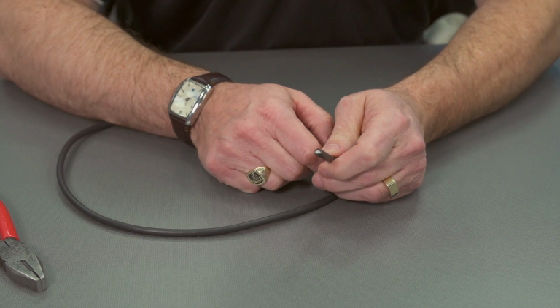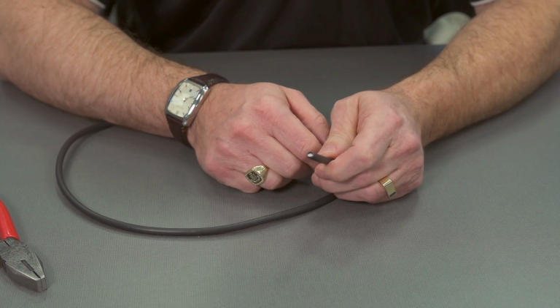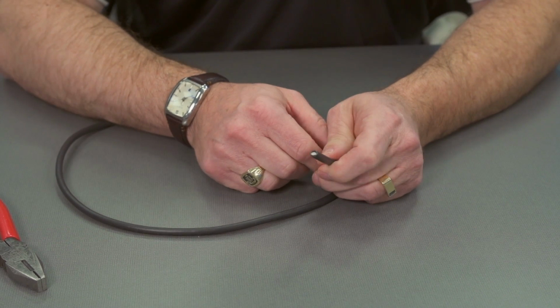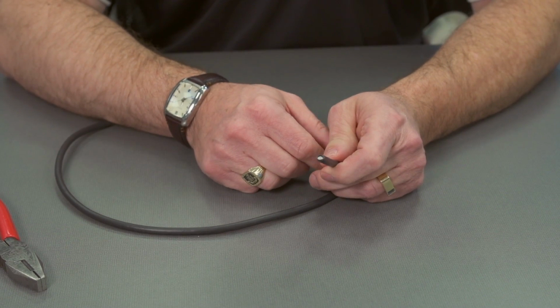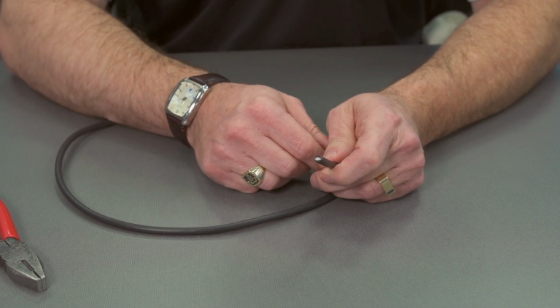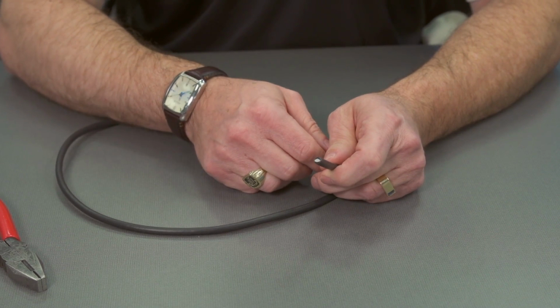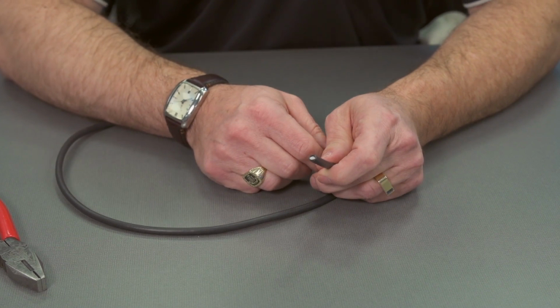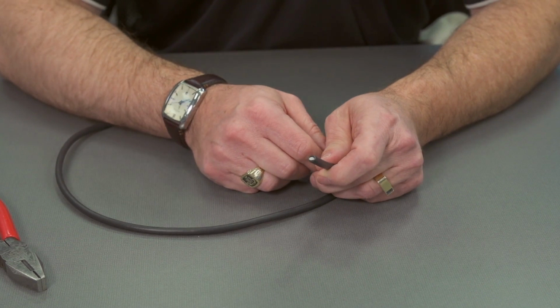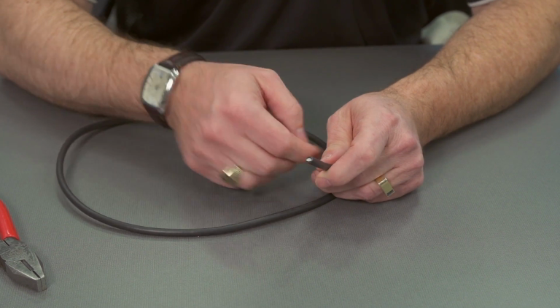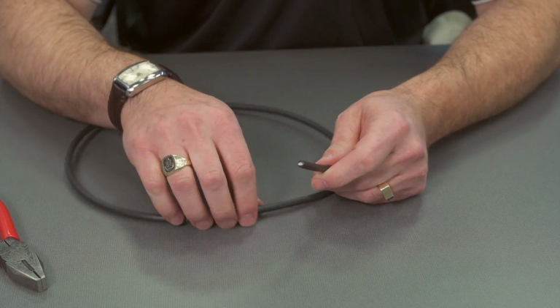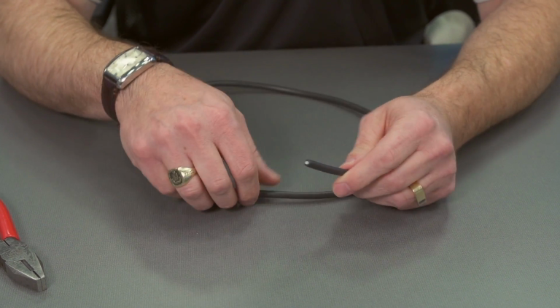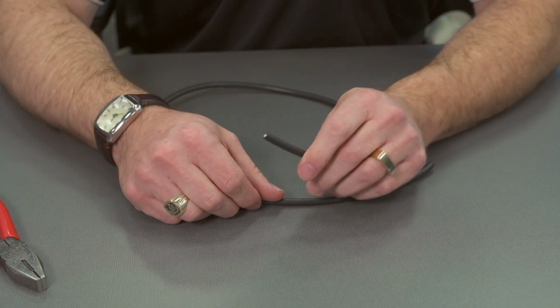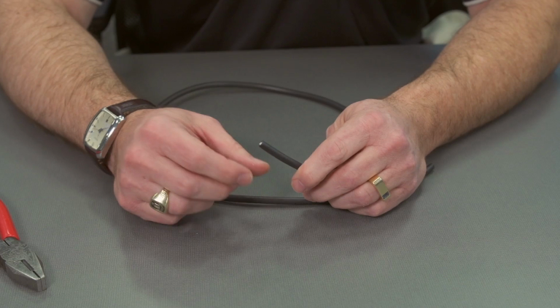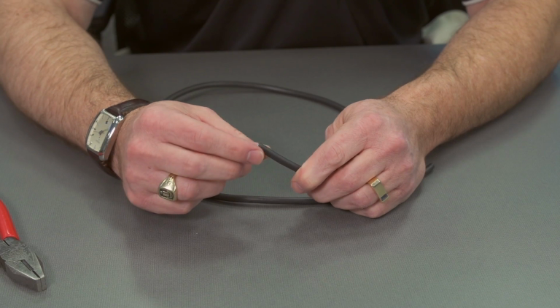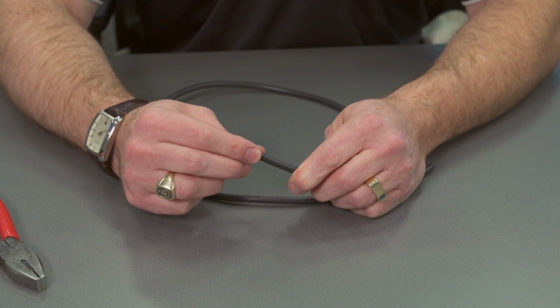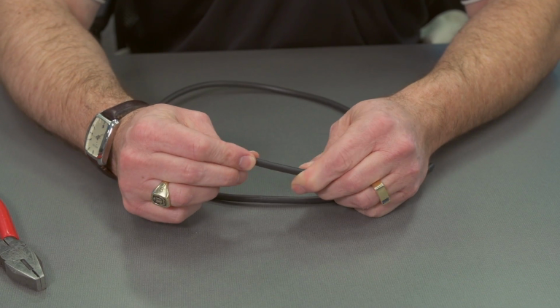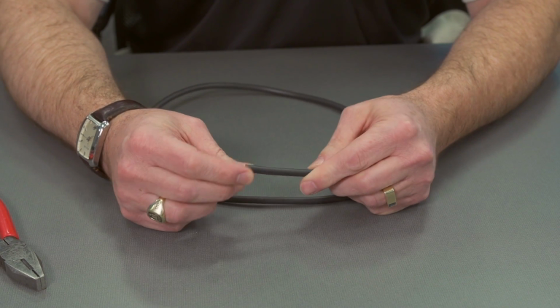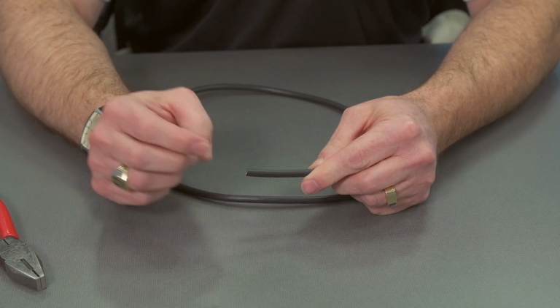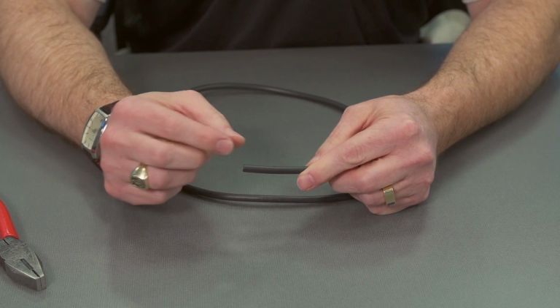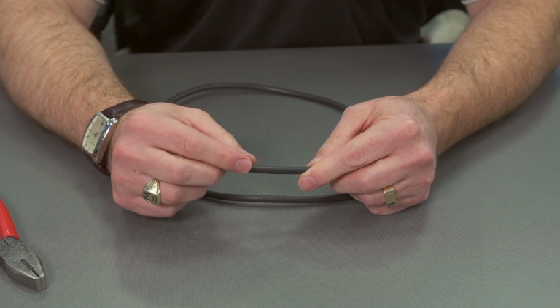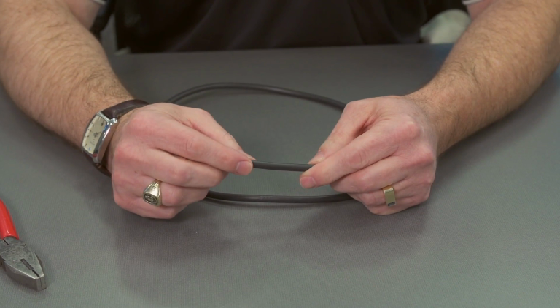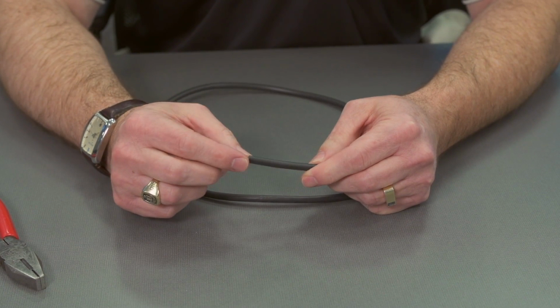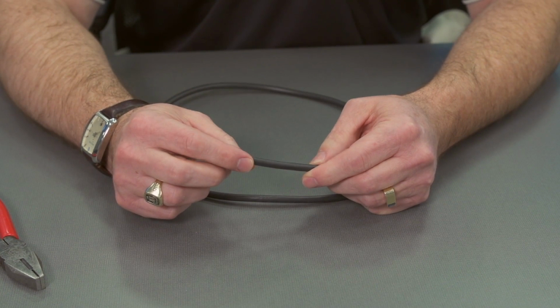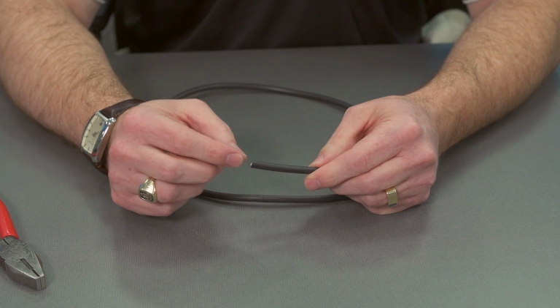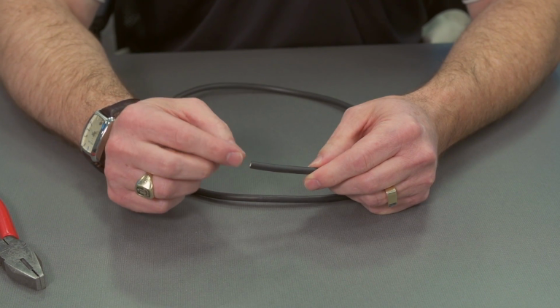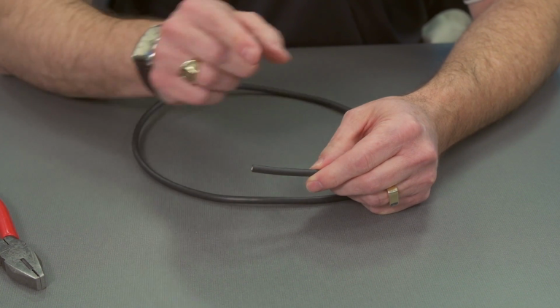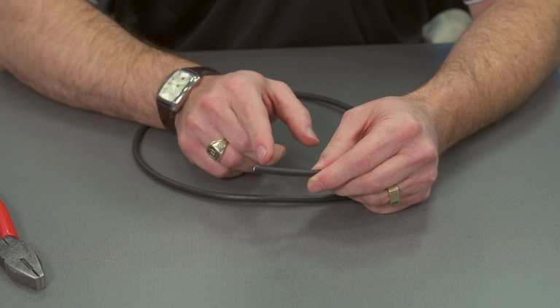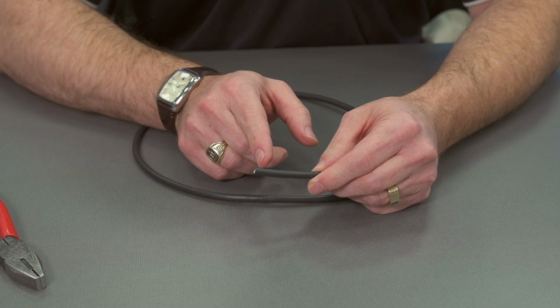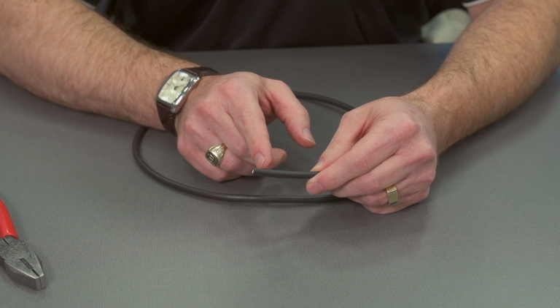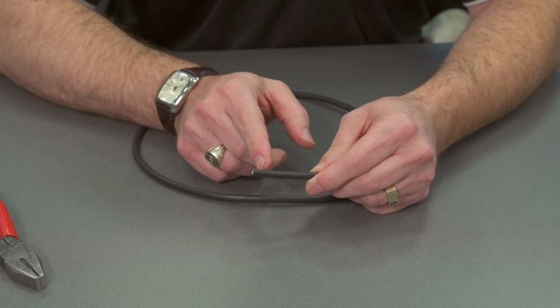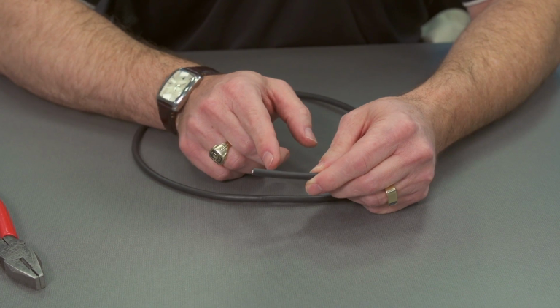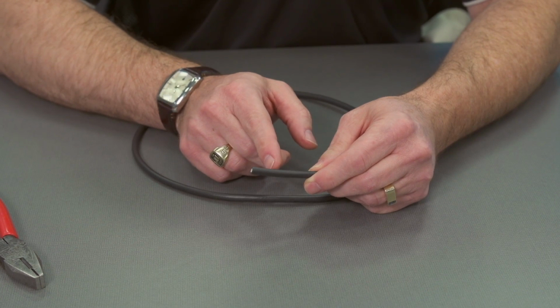Now what we'd like to do is strip this coax. Coax comes in different diameters, and also different connectors when you go to terminate are going to have different spots in which we need to cut.